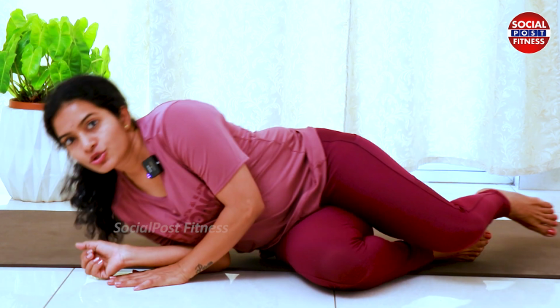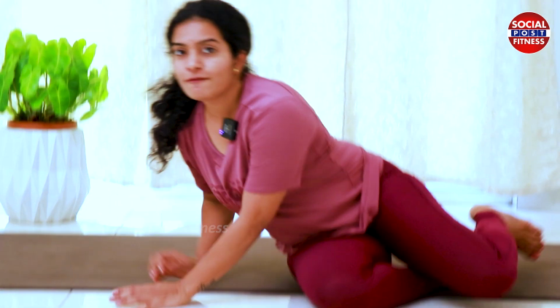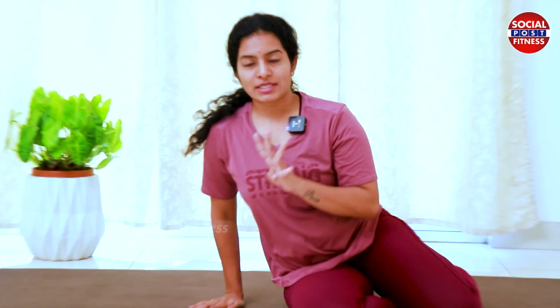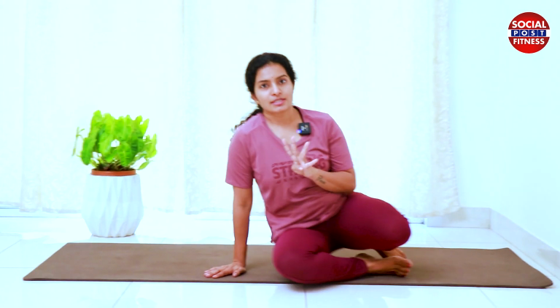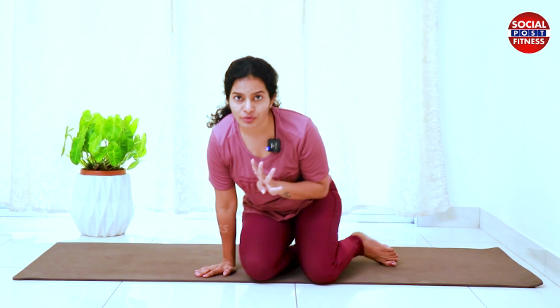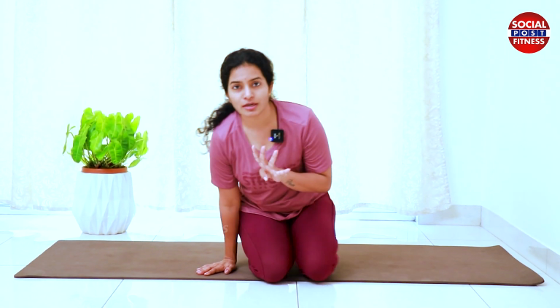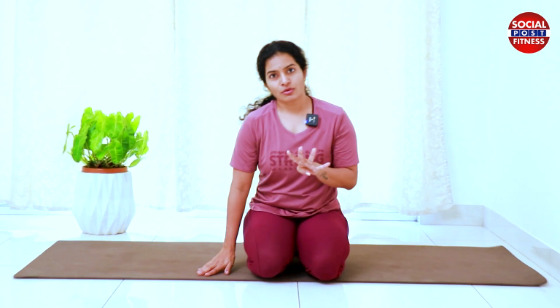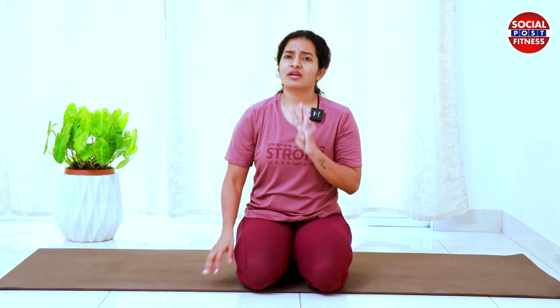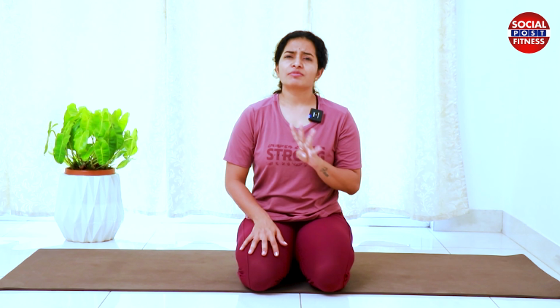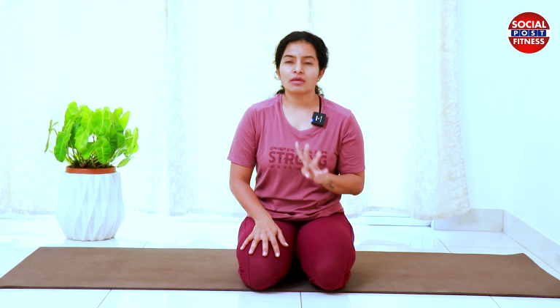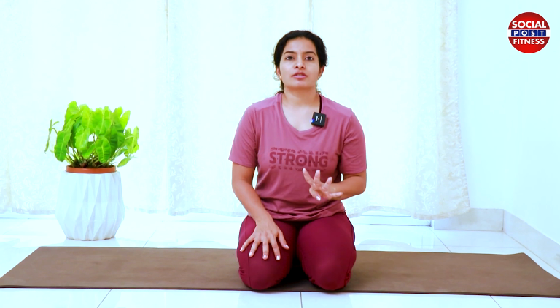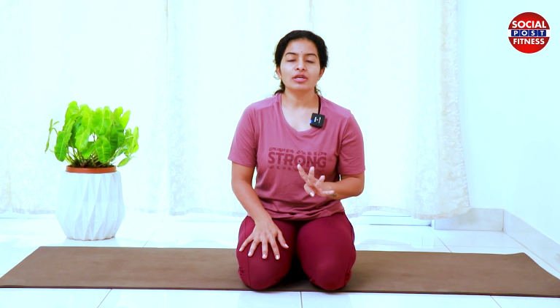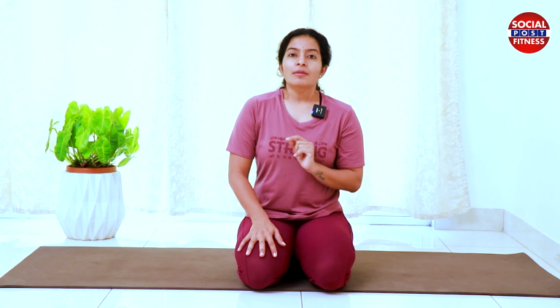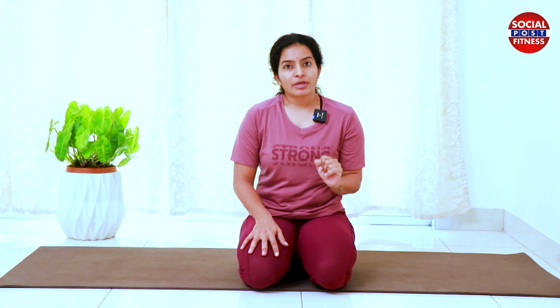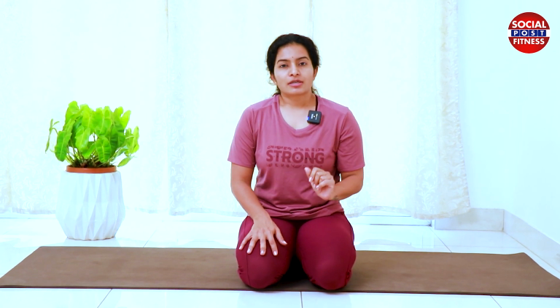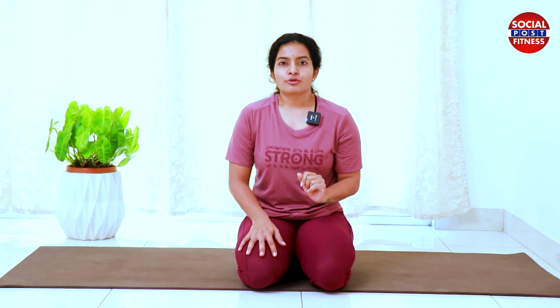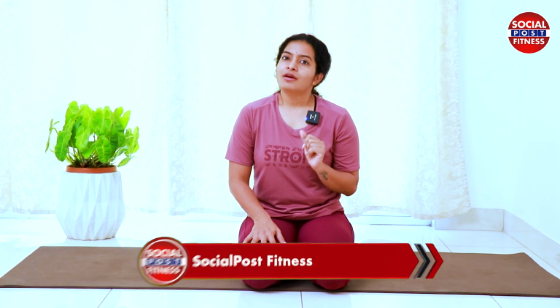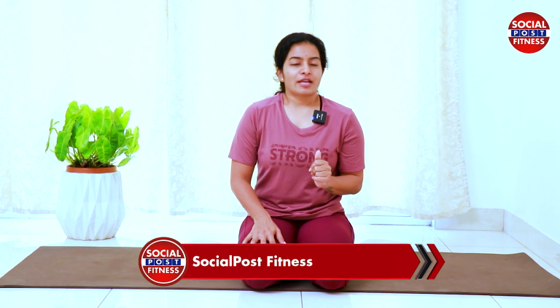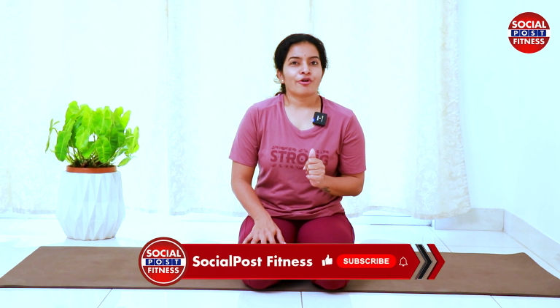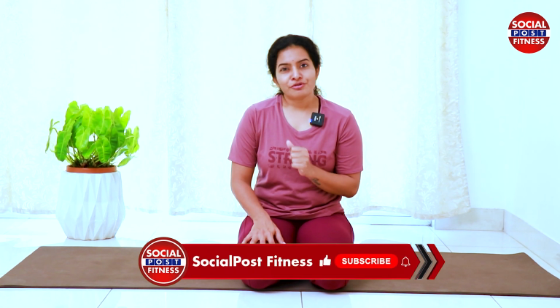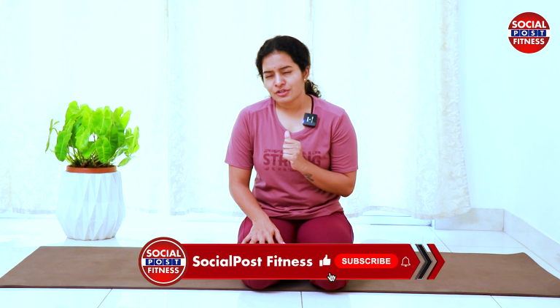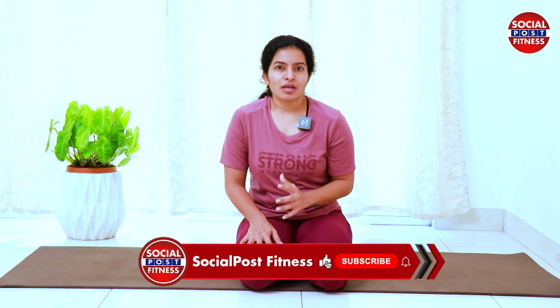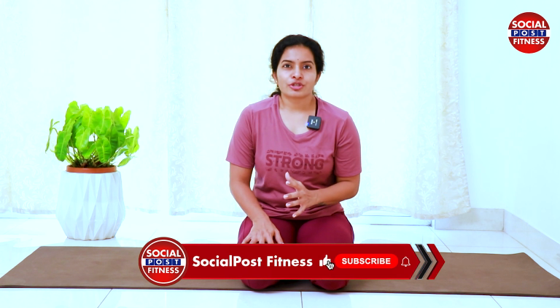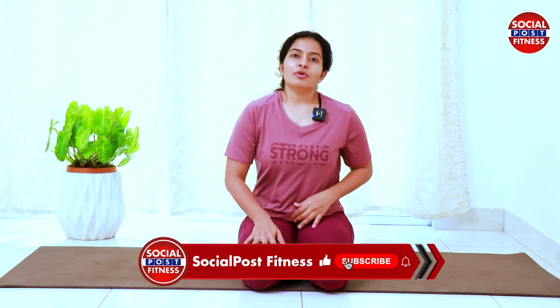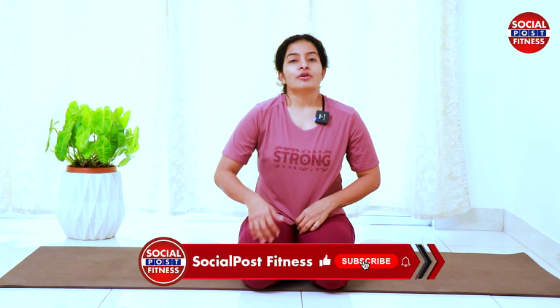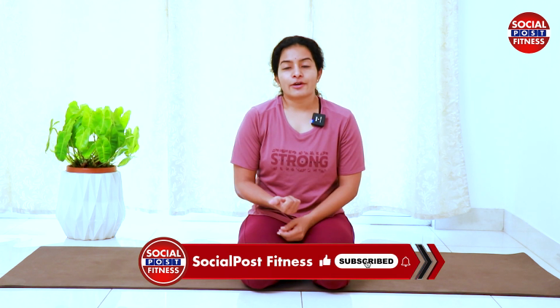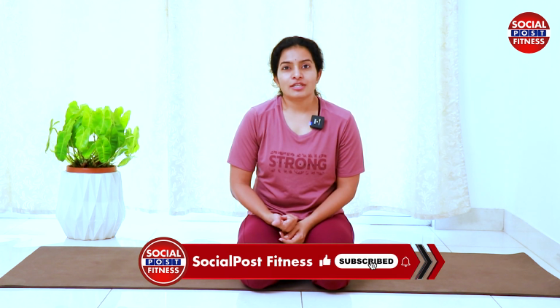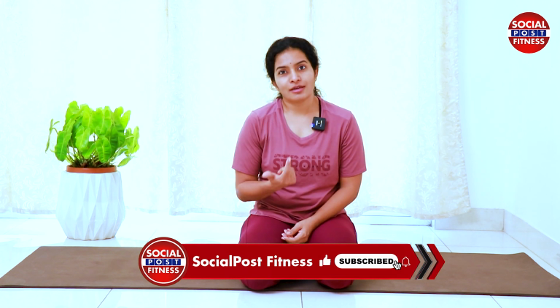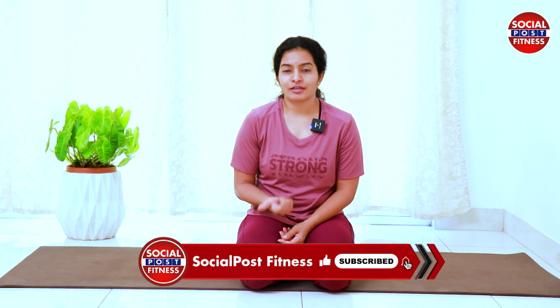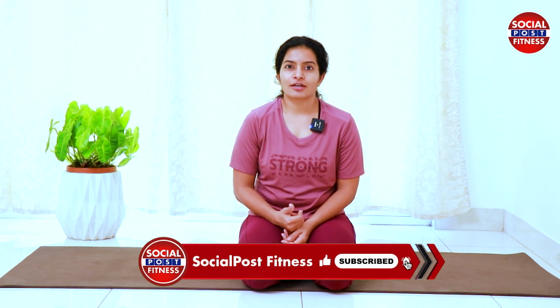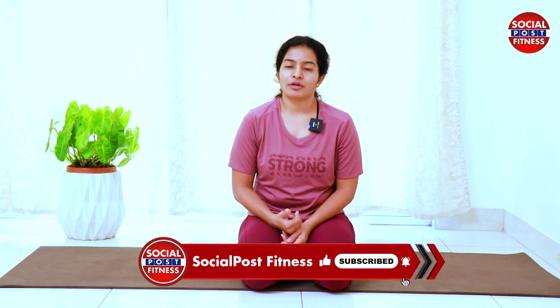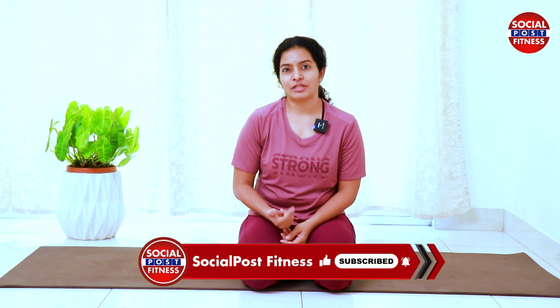This creates pressure on your hips. So these four exercises are for regular practice — a minimum of 30 times each. We will post a lot of yoga videos, so follow our Facebook and Instagram pages.